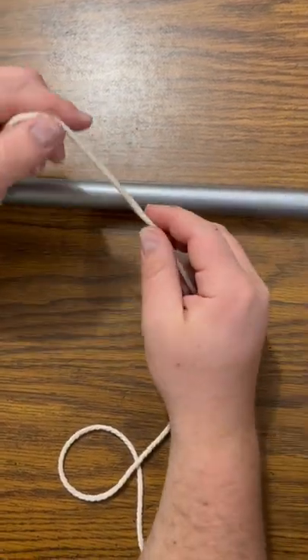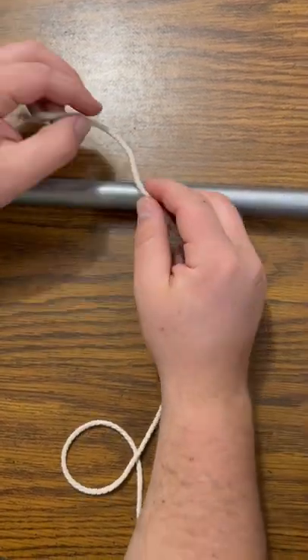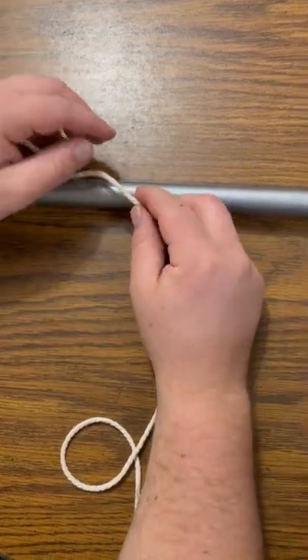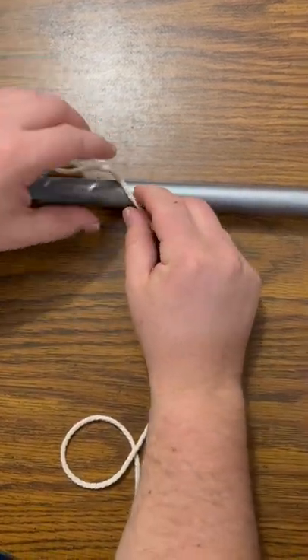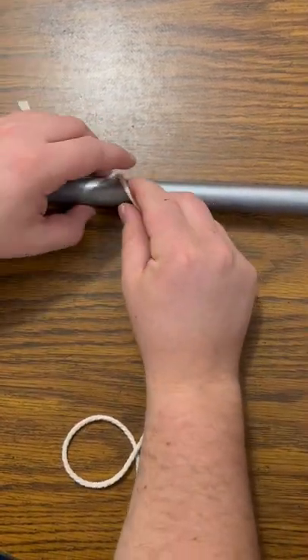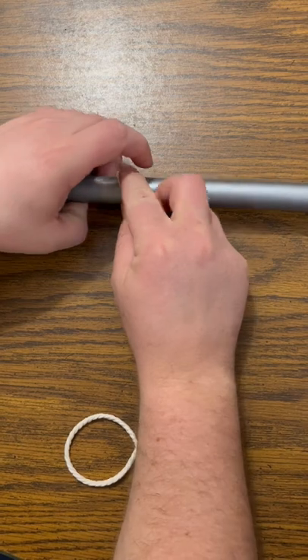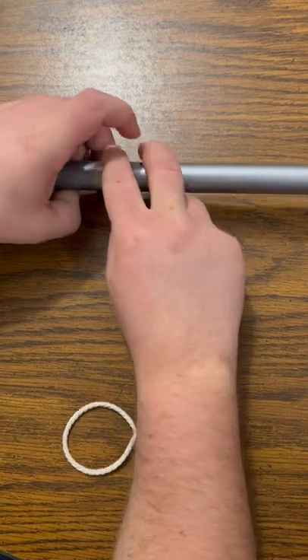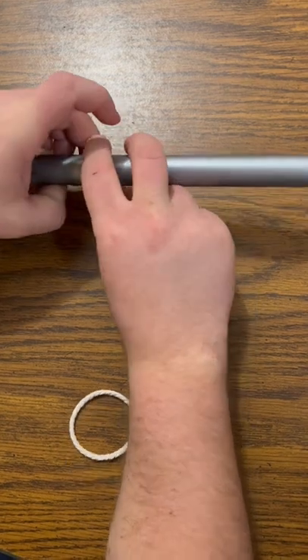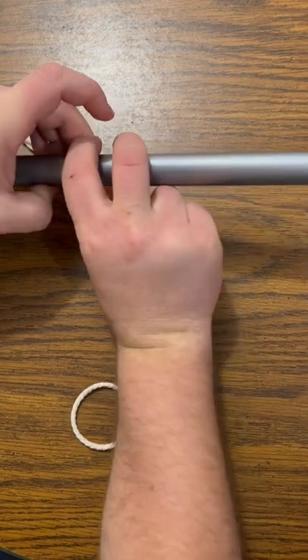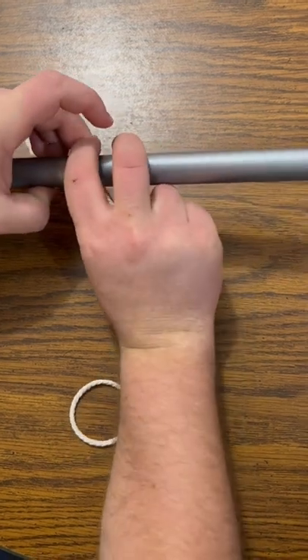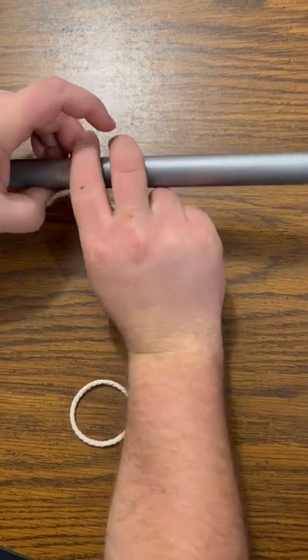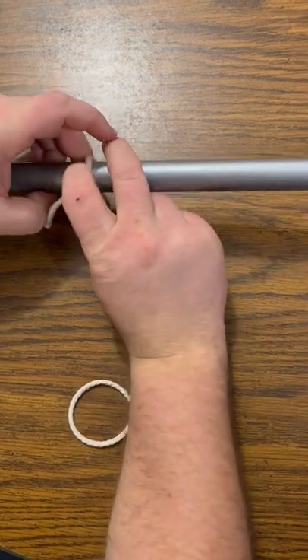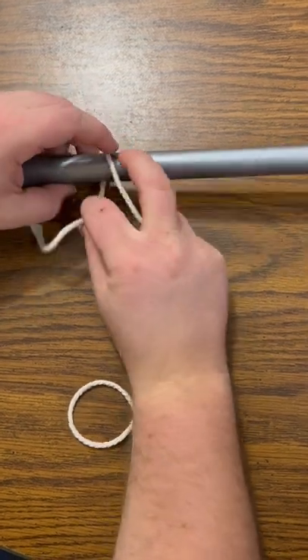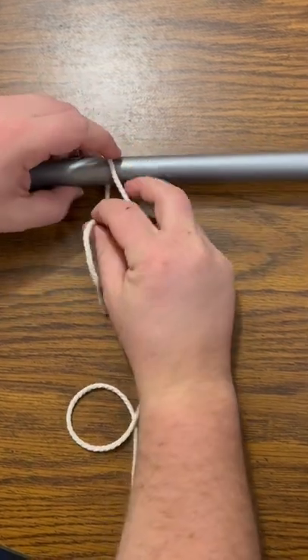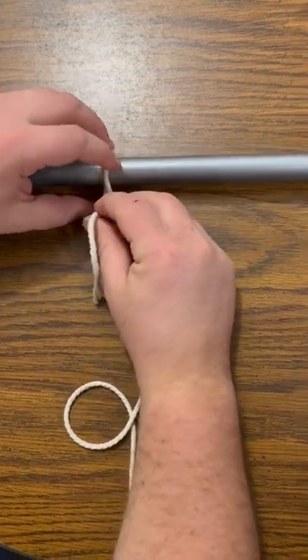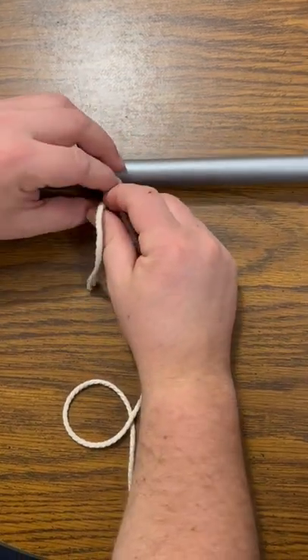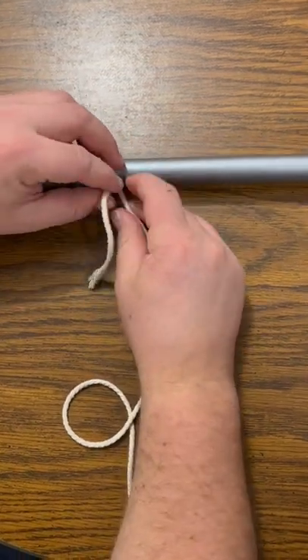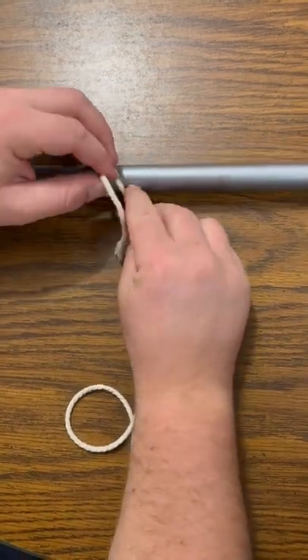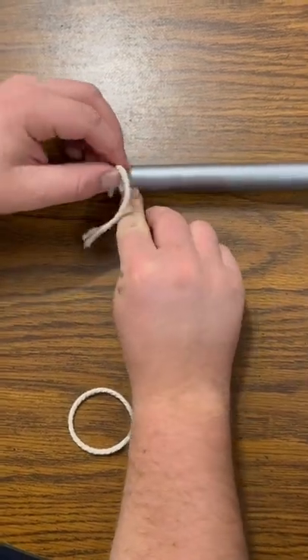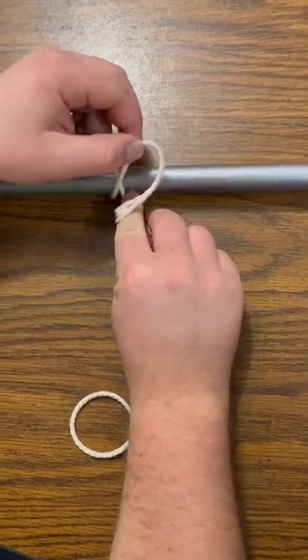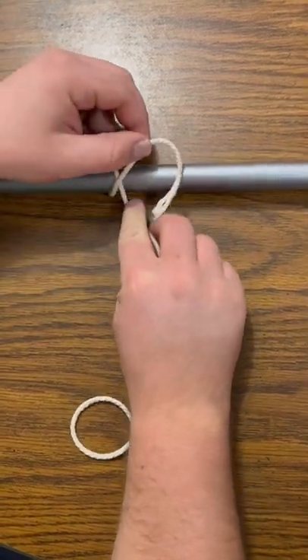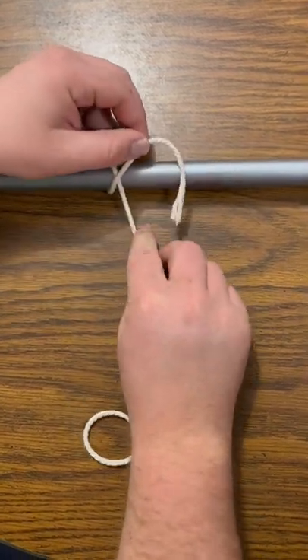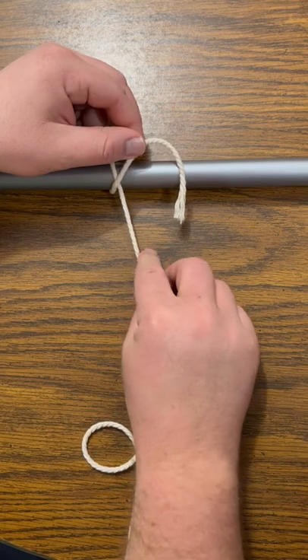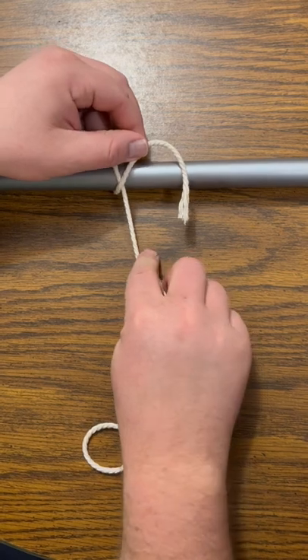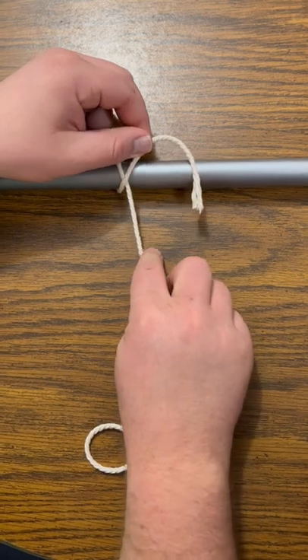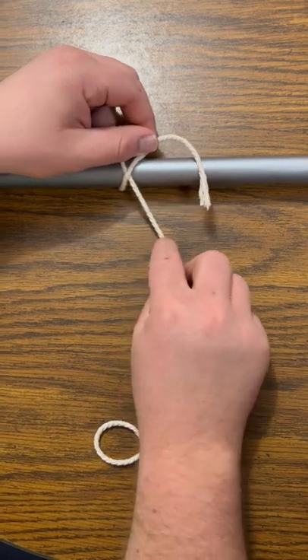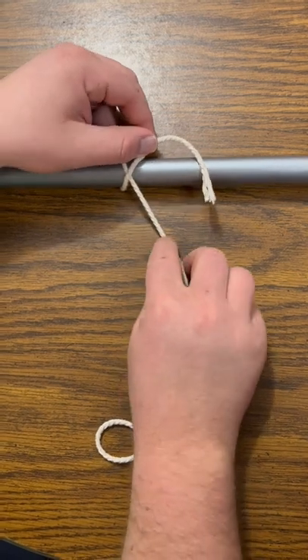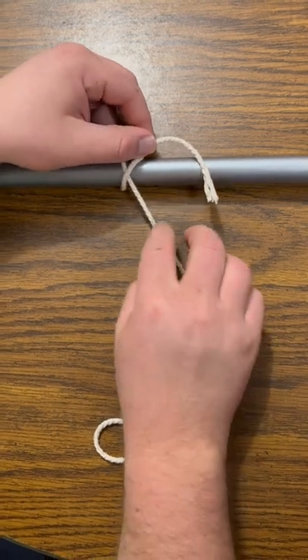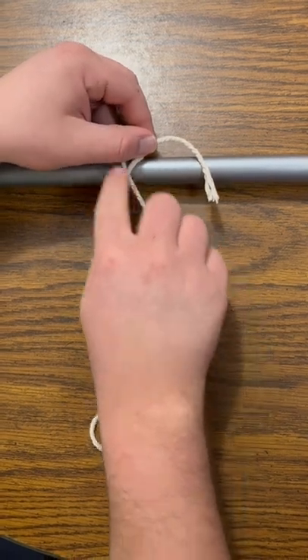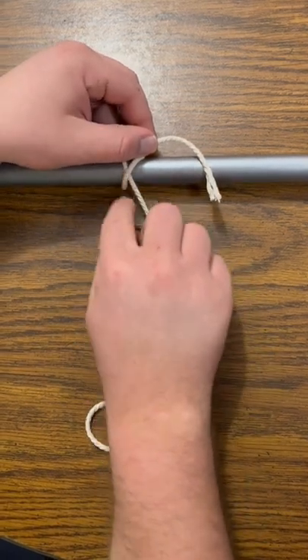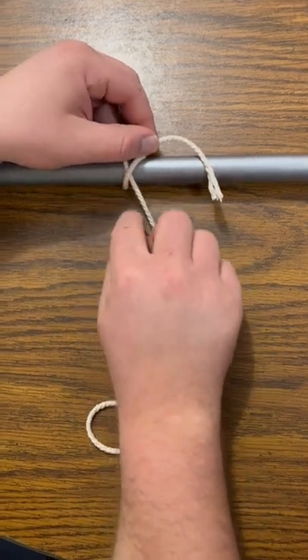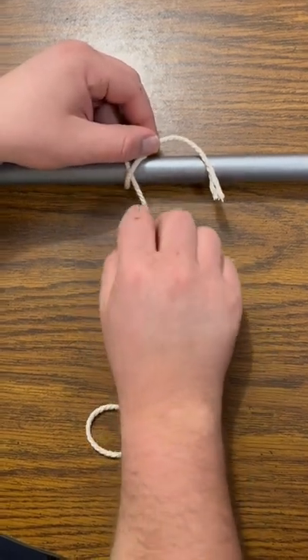You go over and back under, just like that, and you're gonna make an X across the pole. You see how you have that X there?